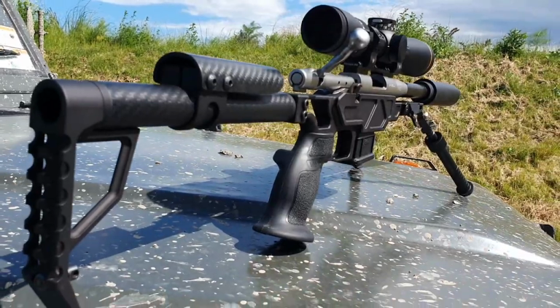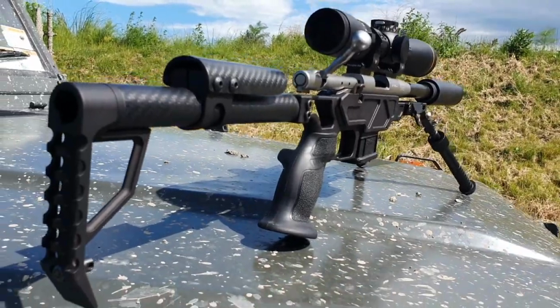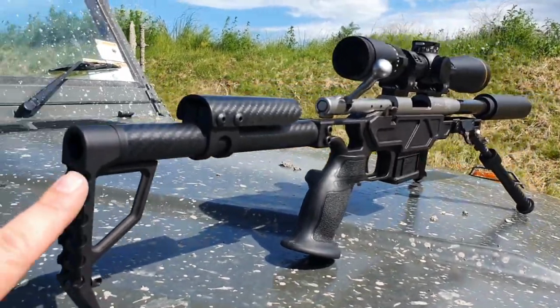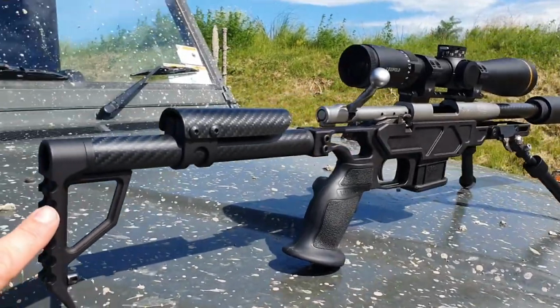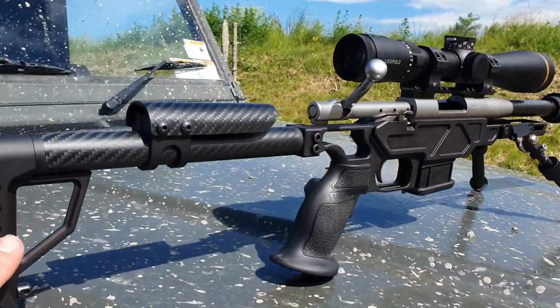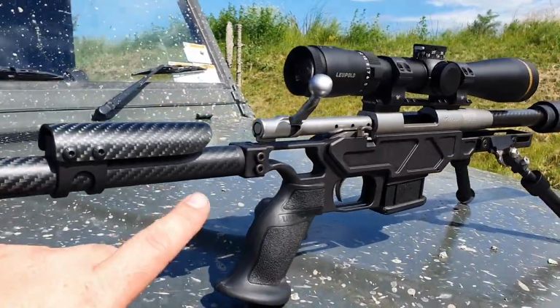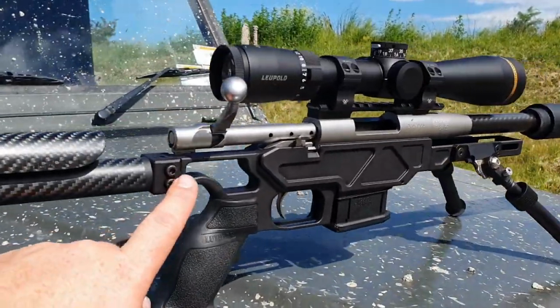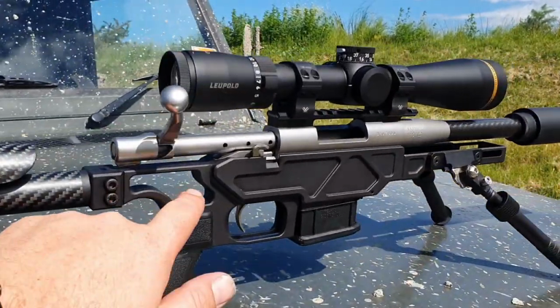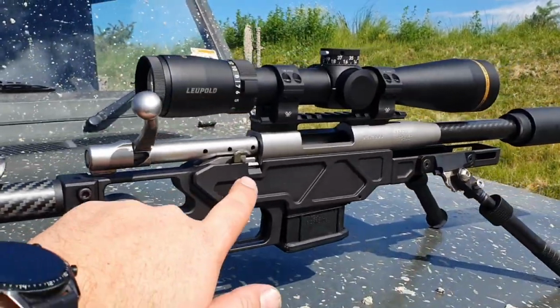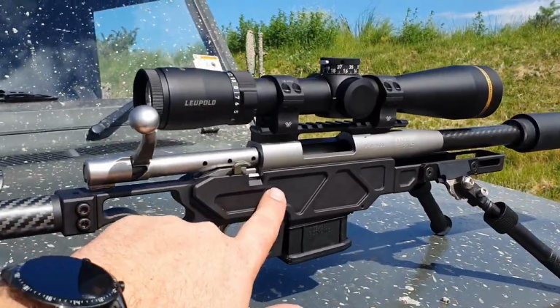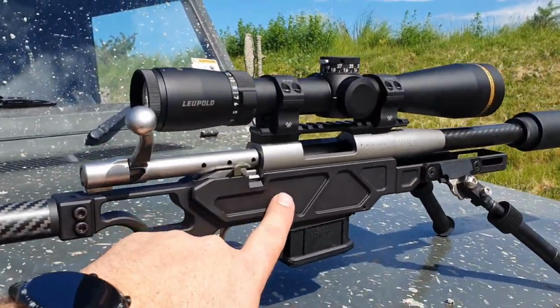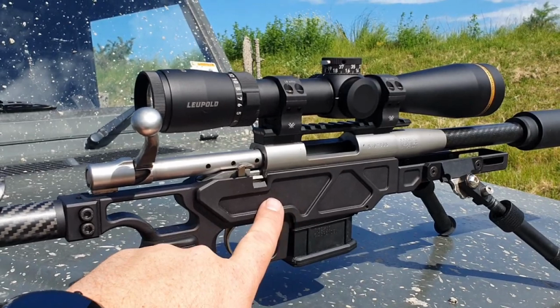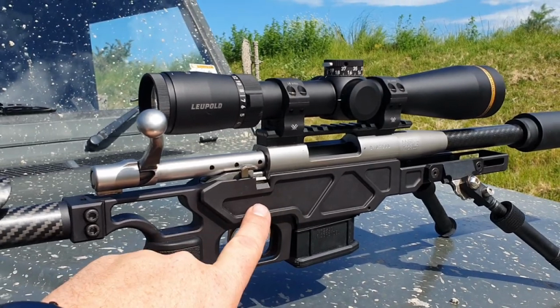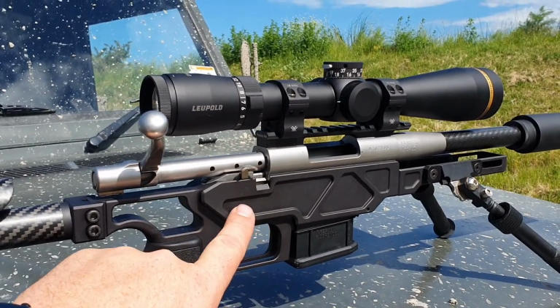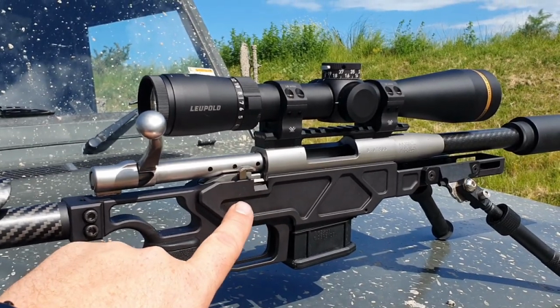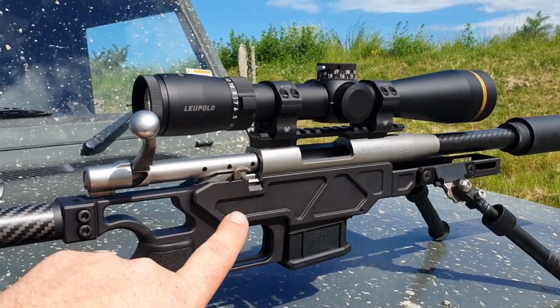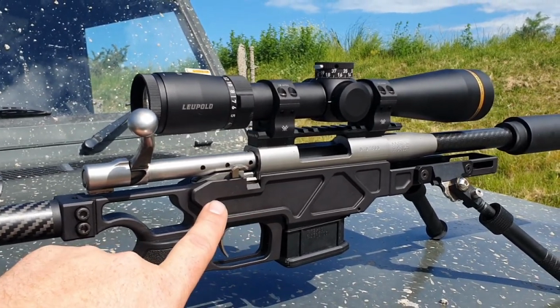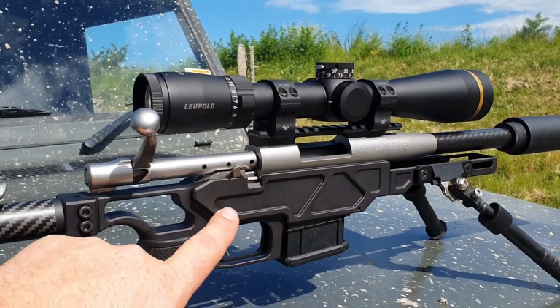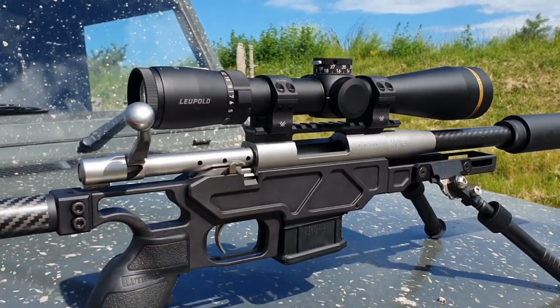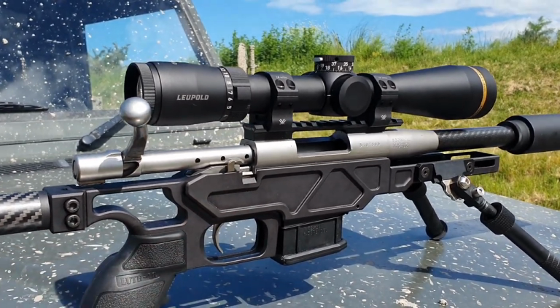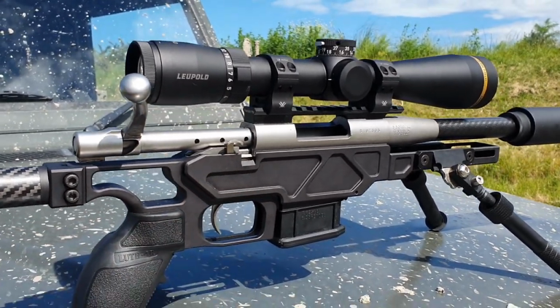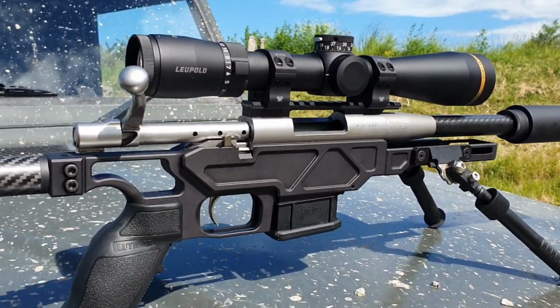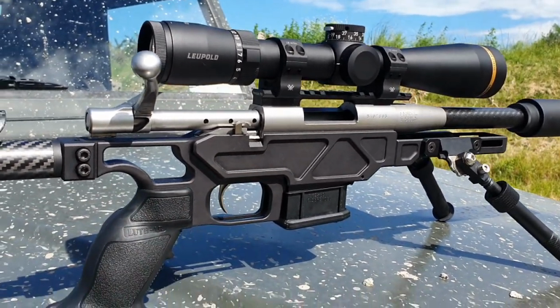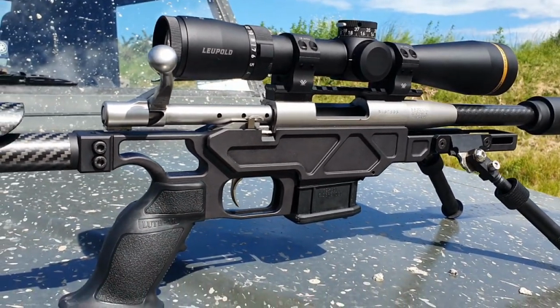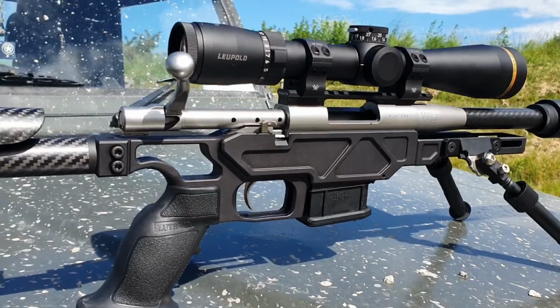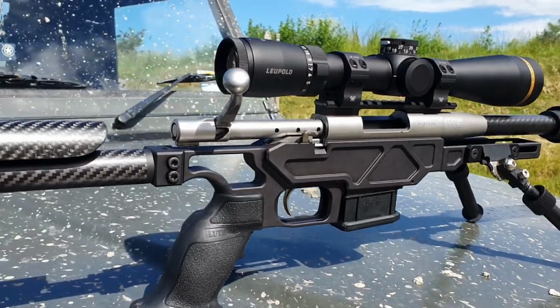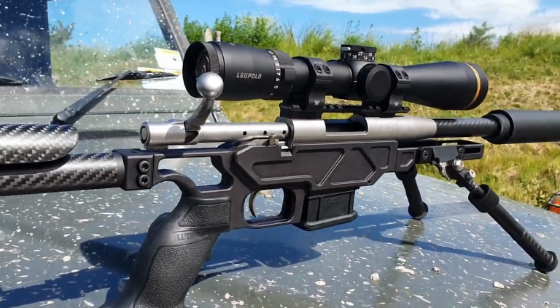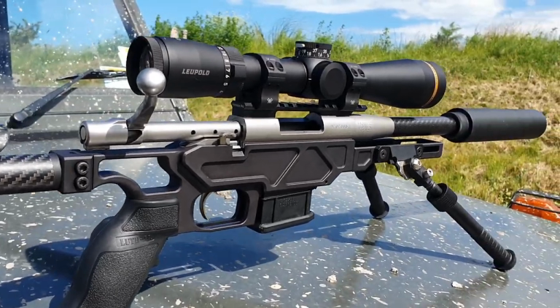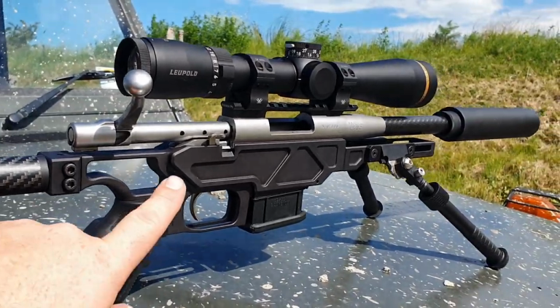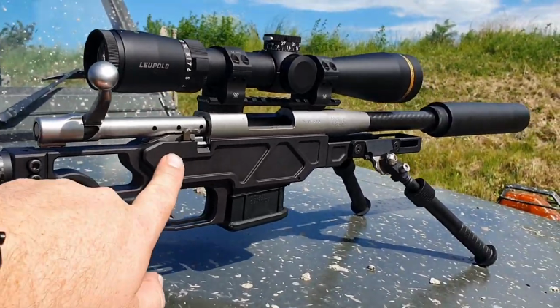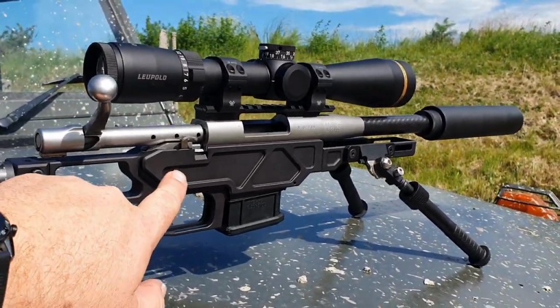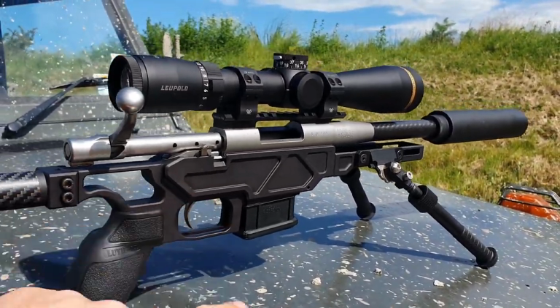All of the metal parts on this are all 6061 aircraft grade aluminium that's been mil-spec anodized in black. I believe you can choose different colors if you want.